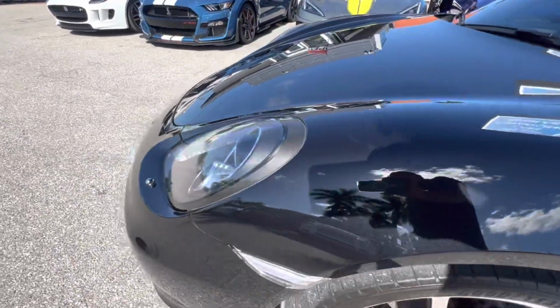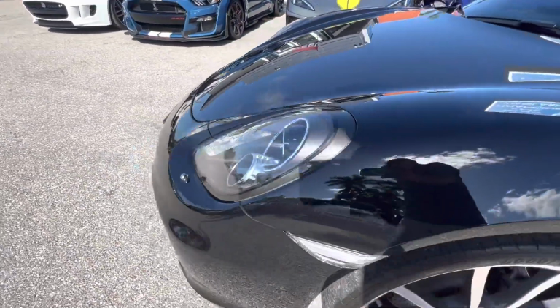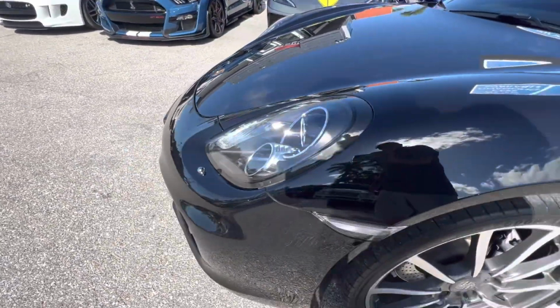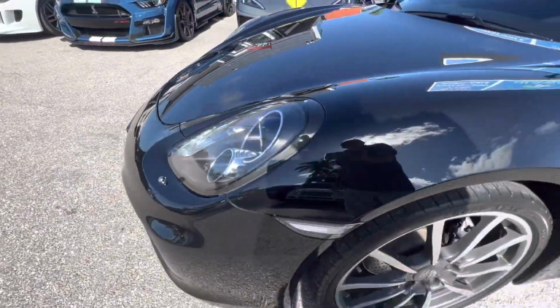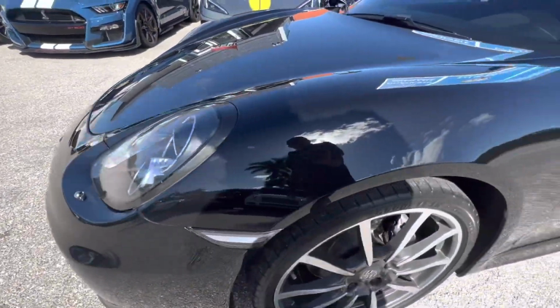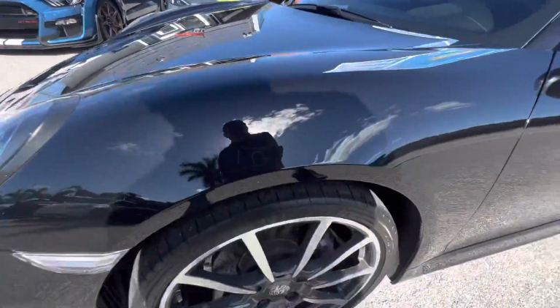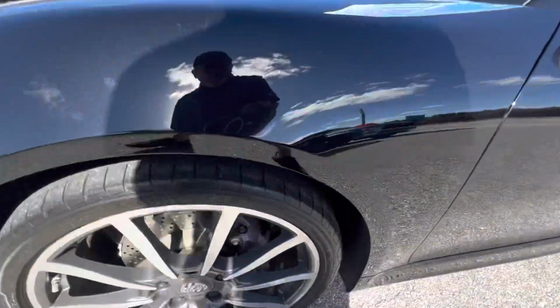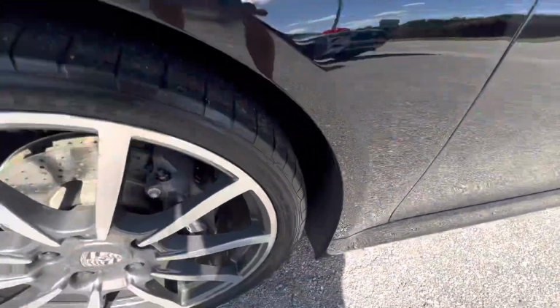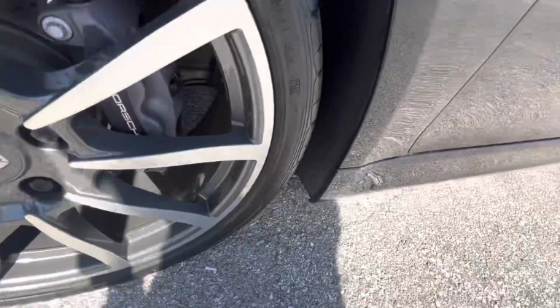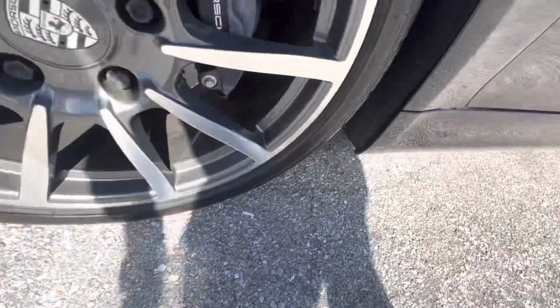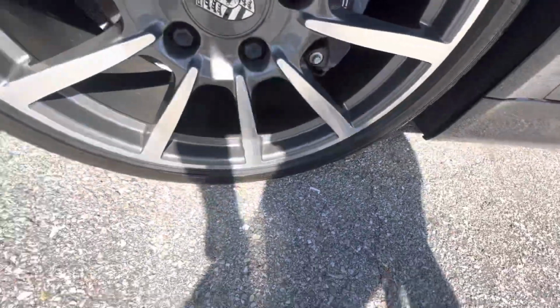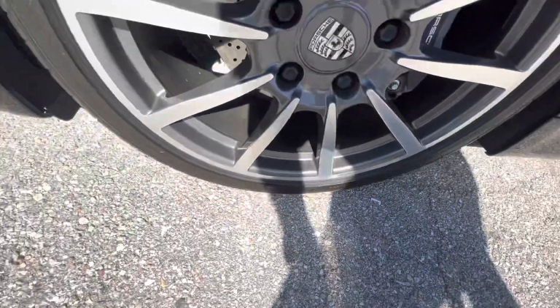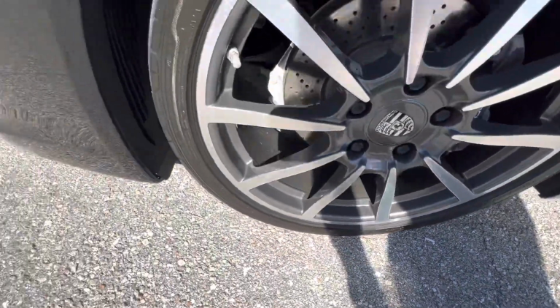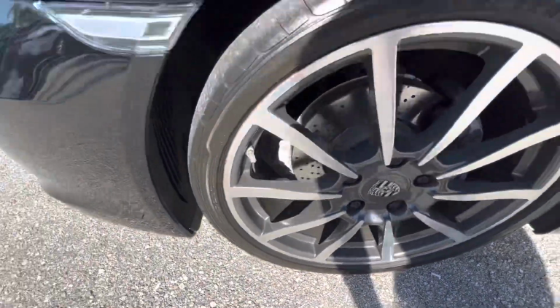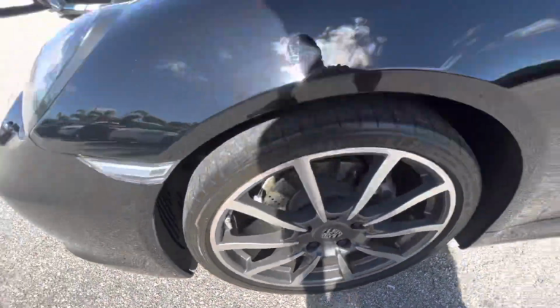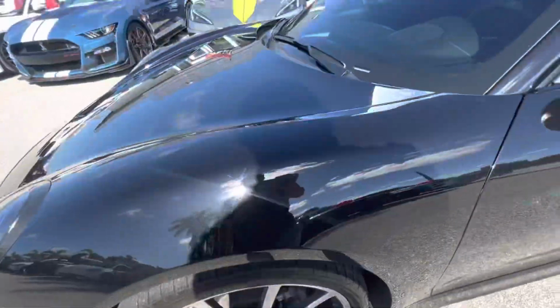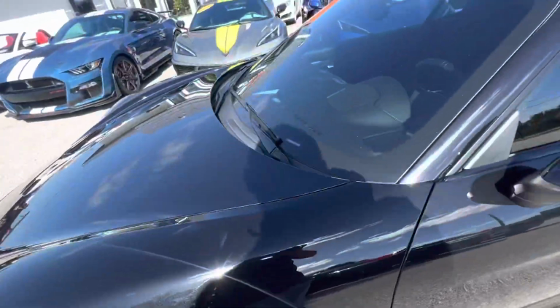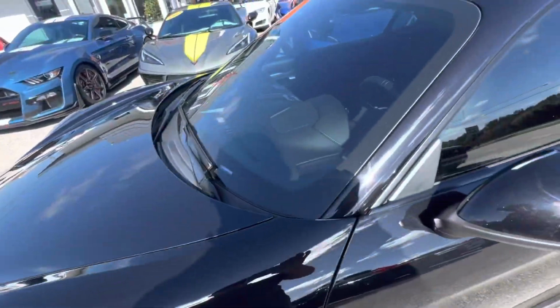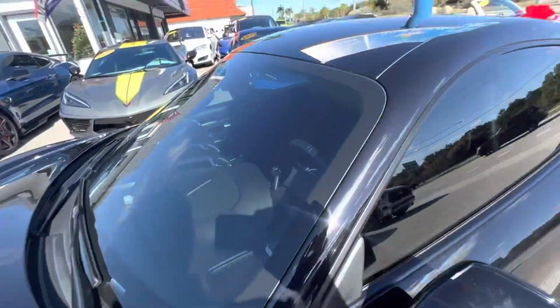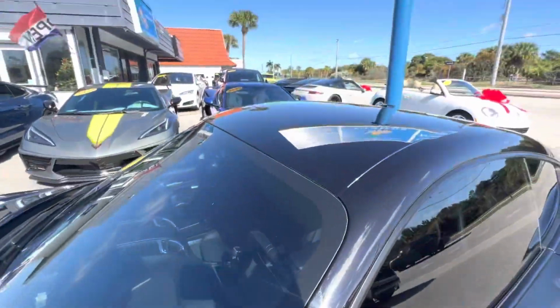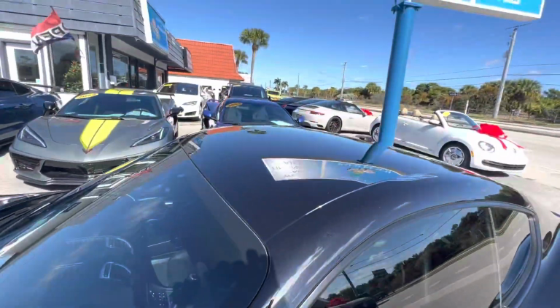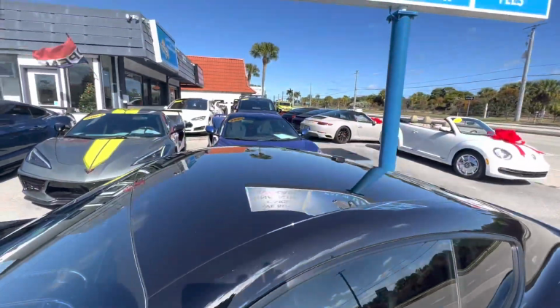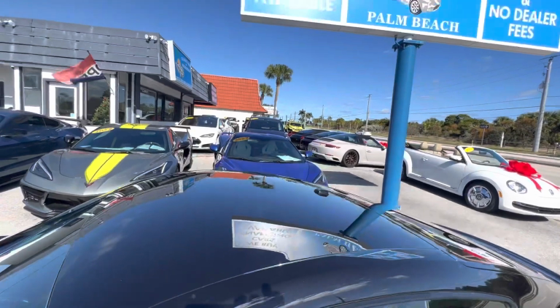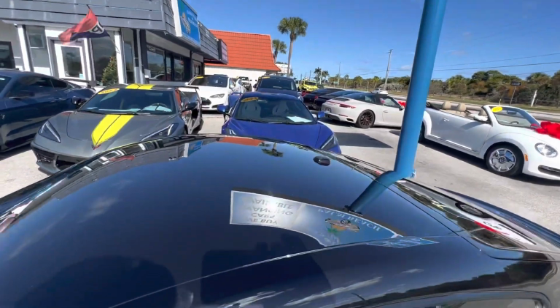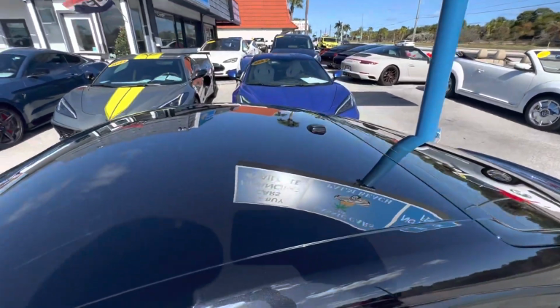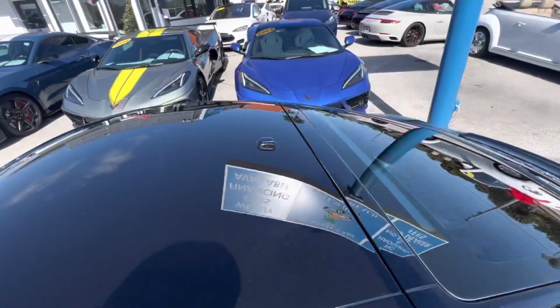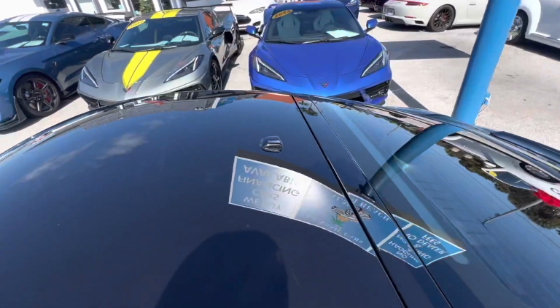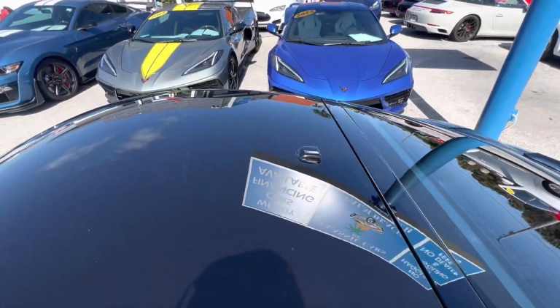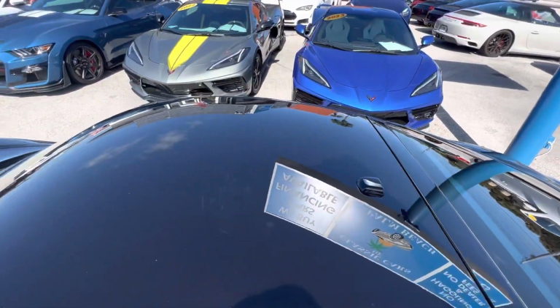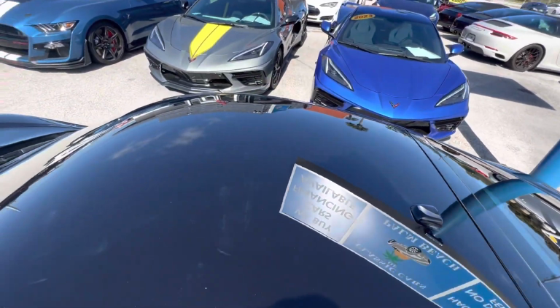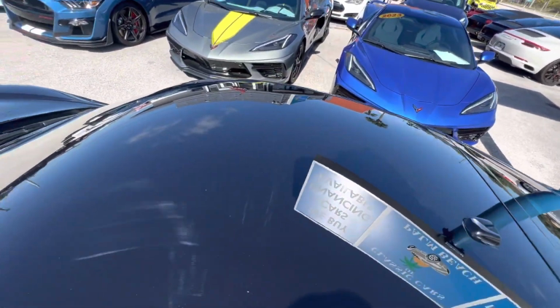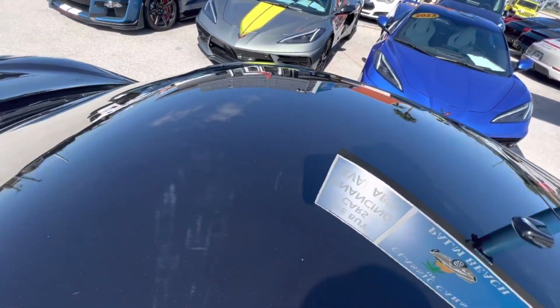No real exterior damages on the vehicle that are substantial — nothing that's not easy to just dab up and make look great. The roof looks good up here too.